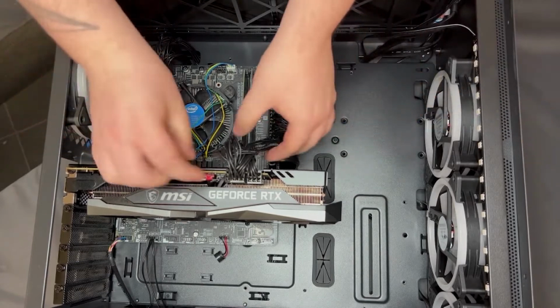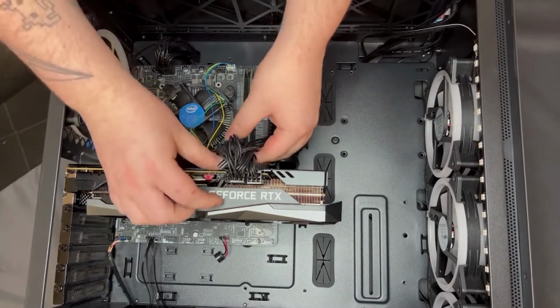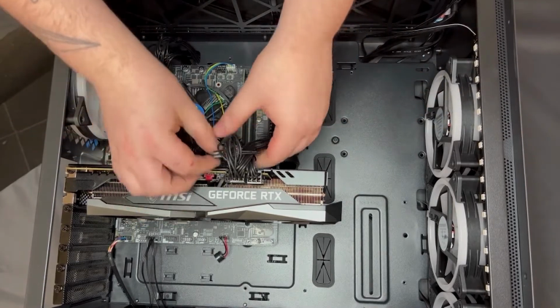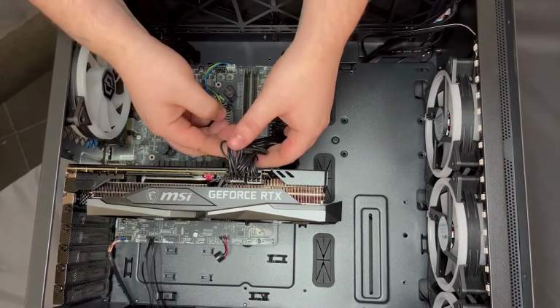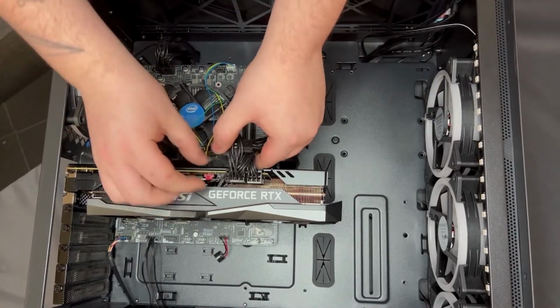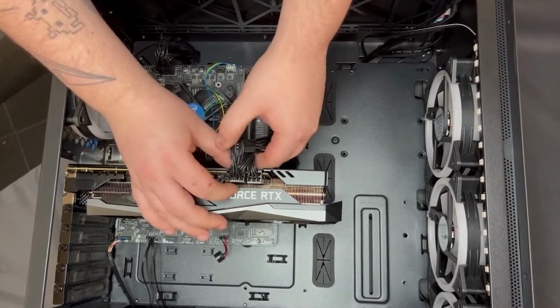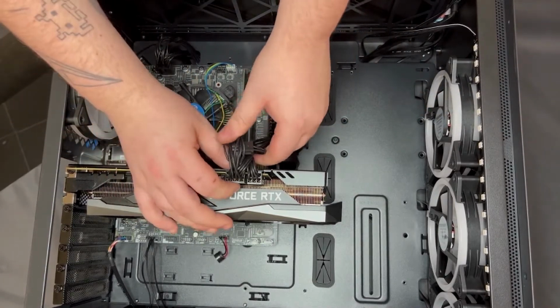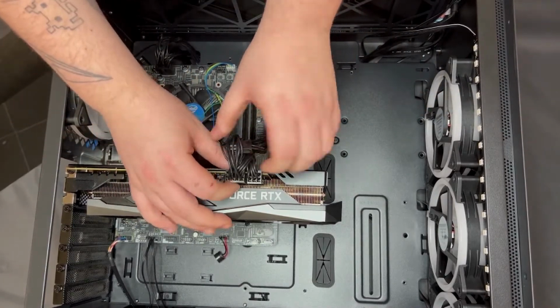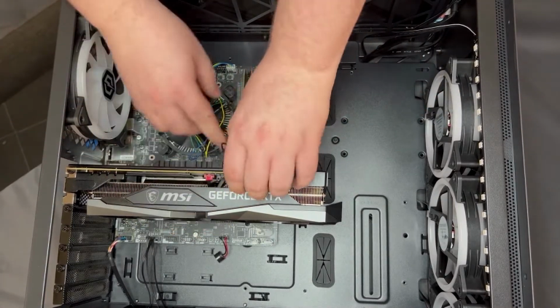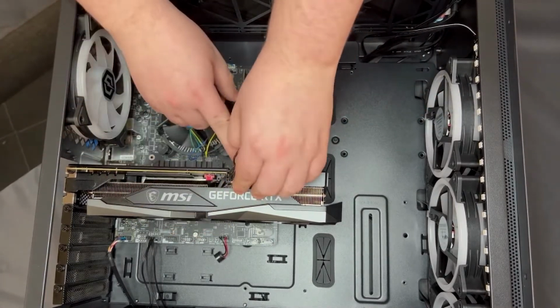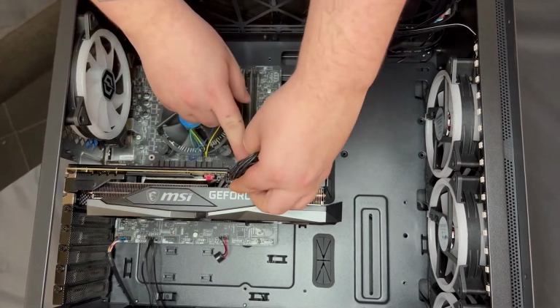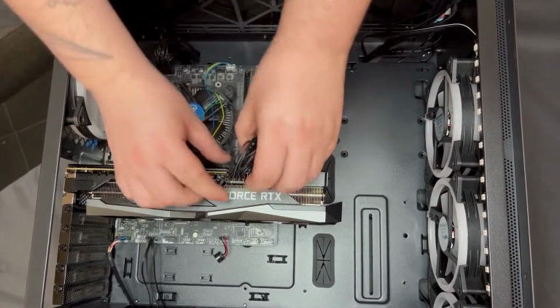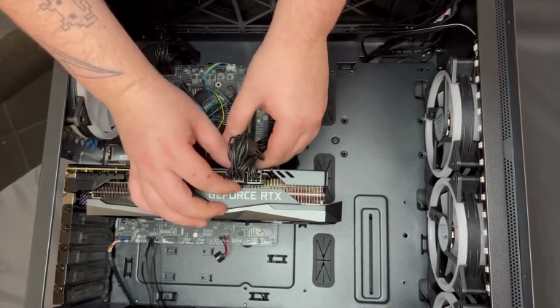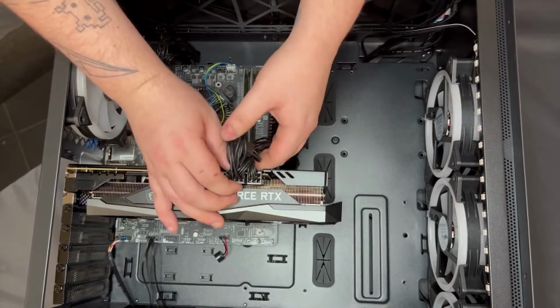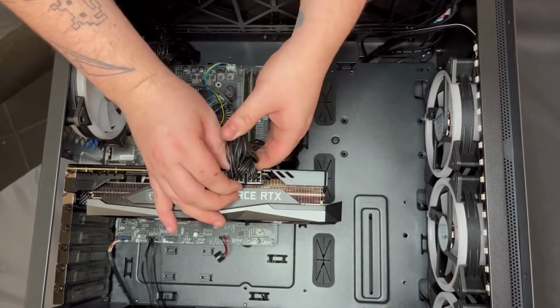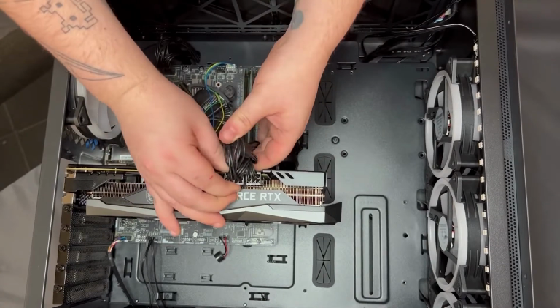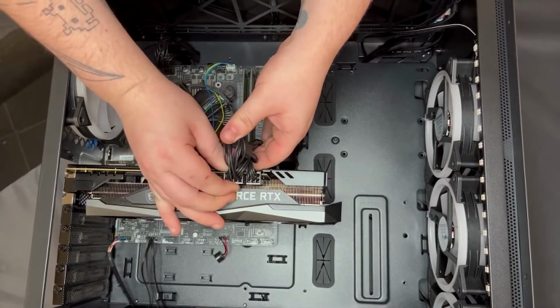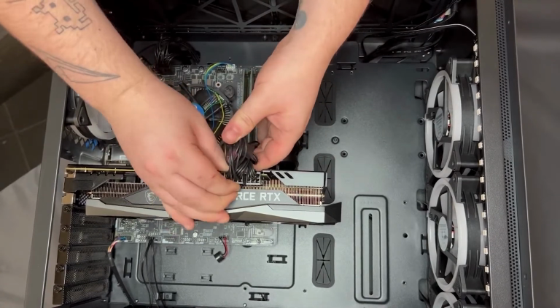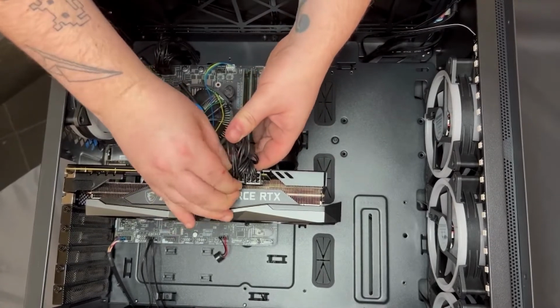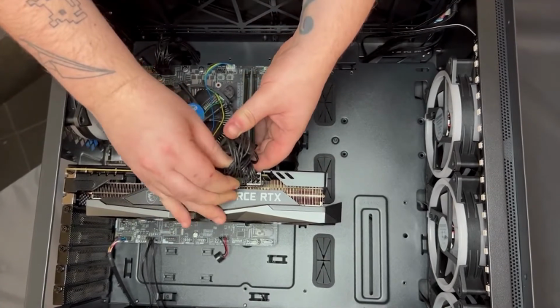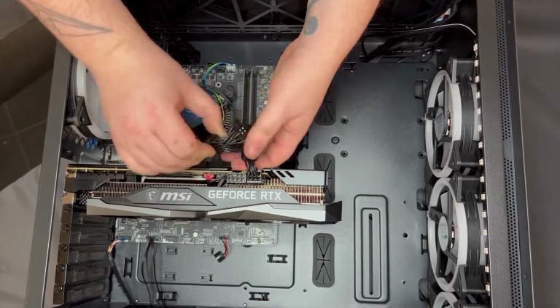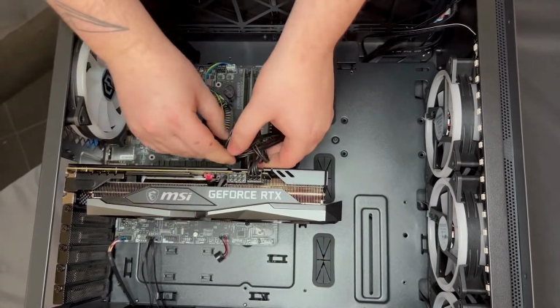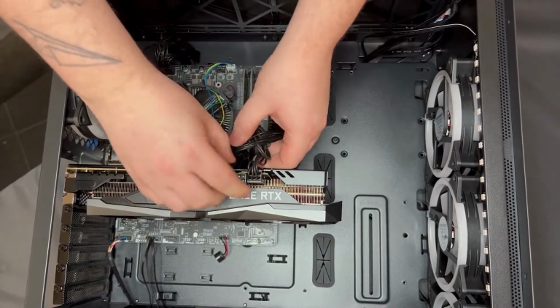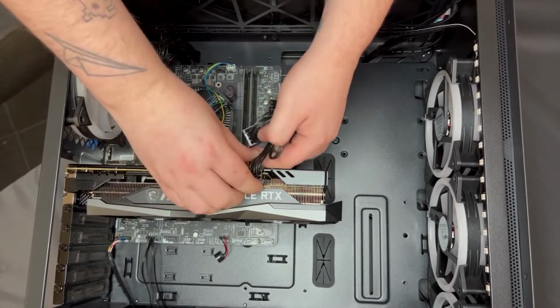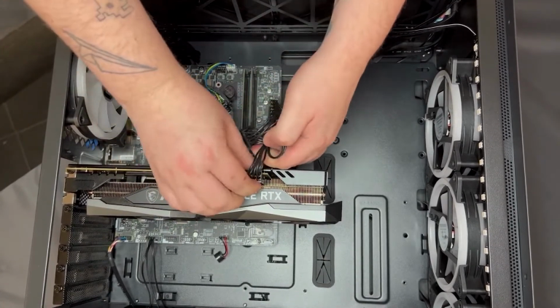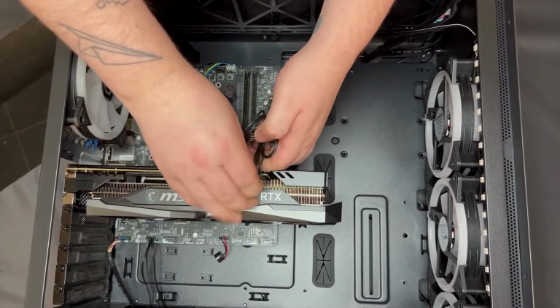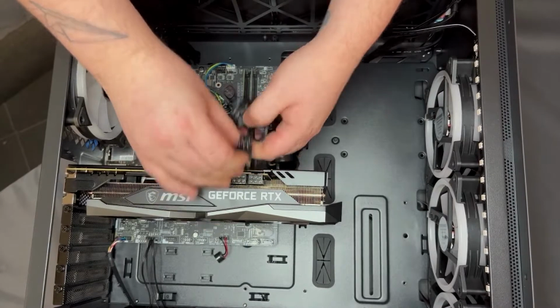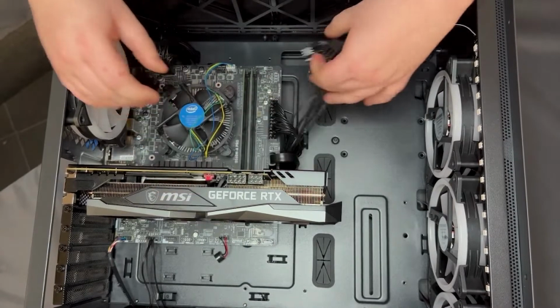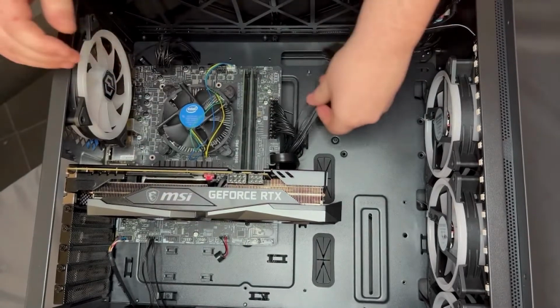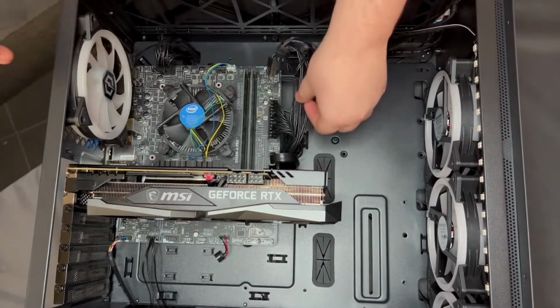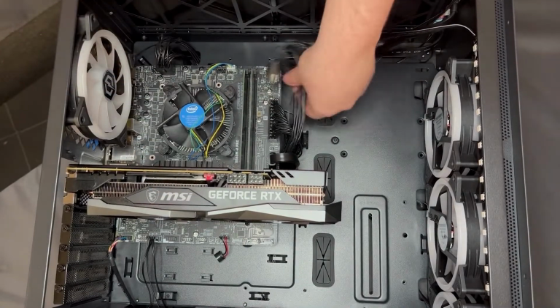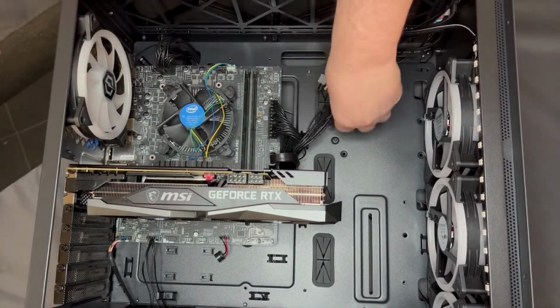First we're going to have a look at these power cables here and remove them. There's a clip on the top that's keeping them in place — you just push down the clip, give it a wiggle, and it'll just come straight out. Then just tuck those to the side somewhere.